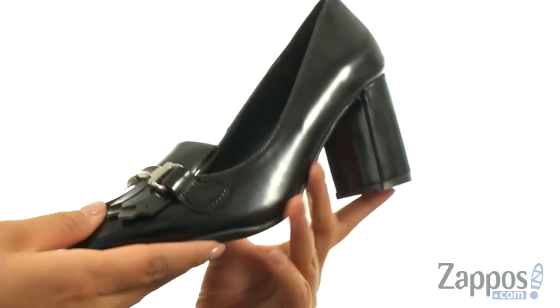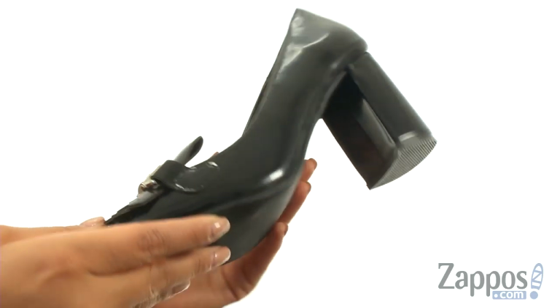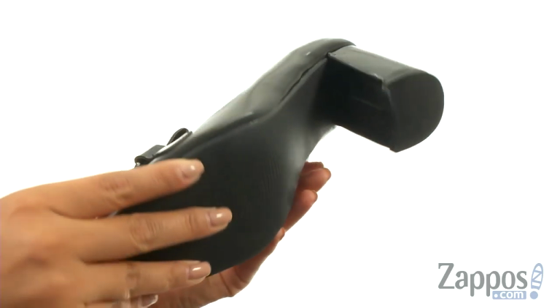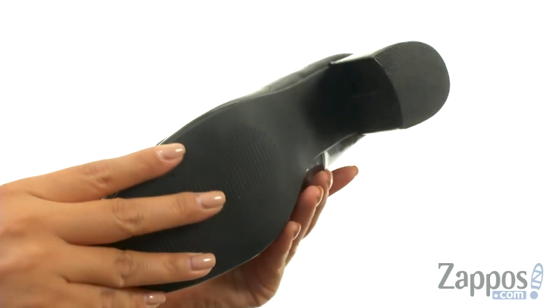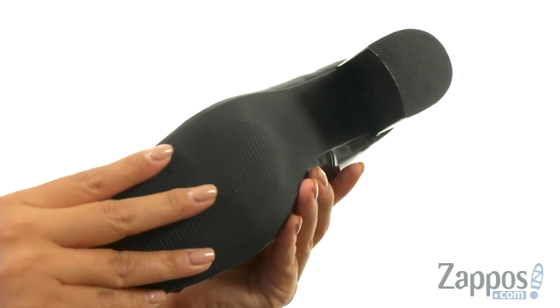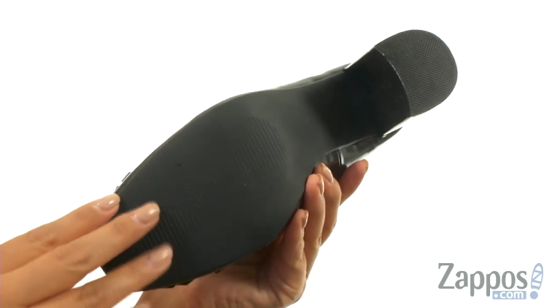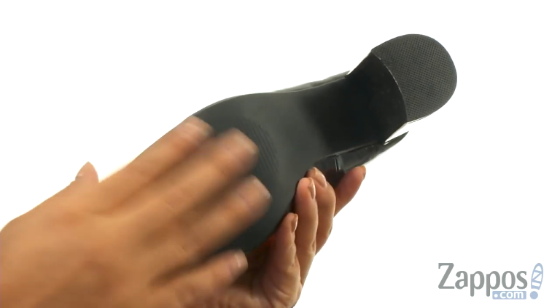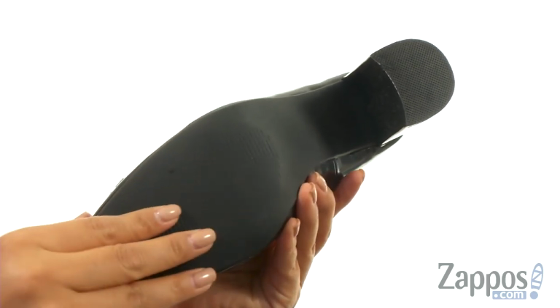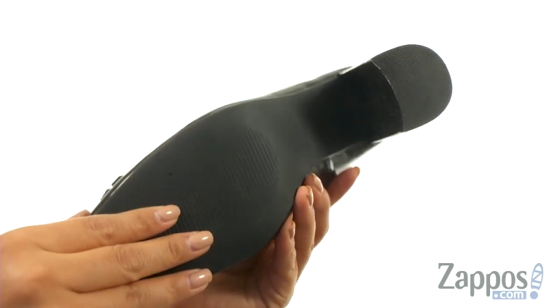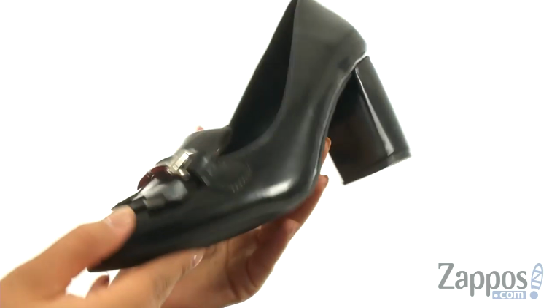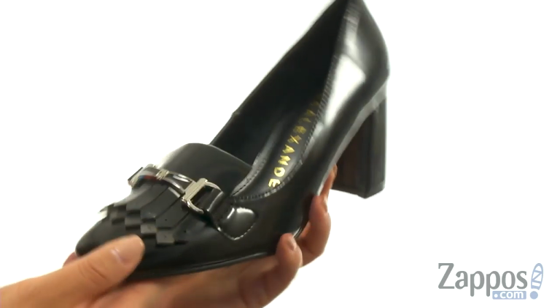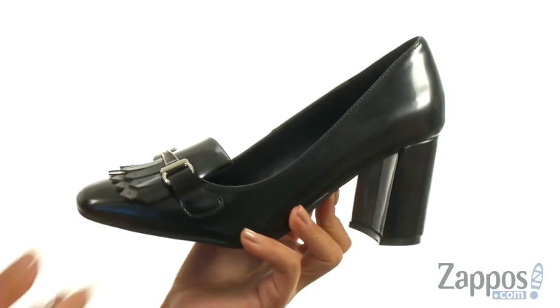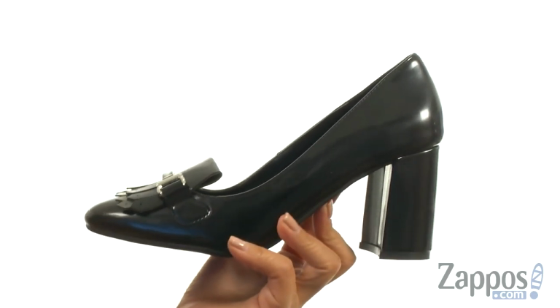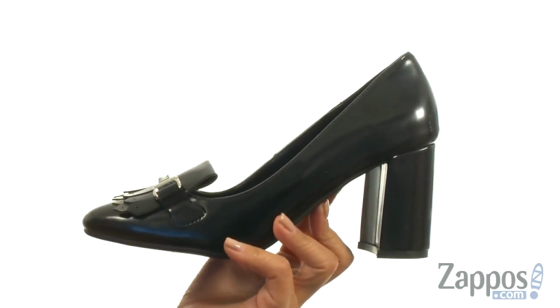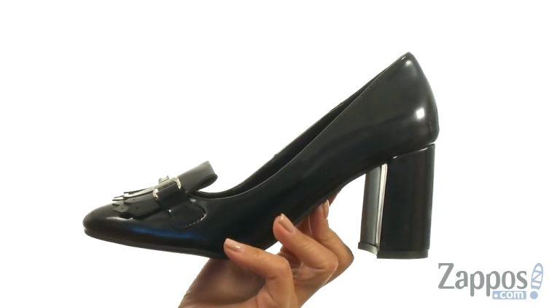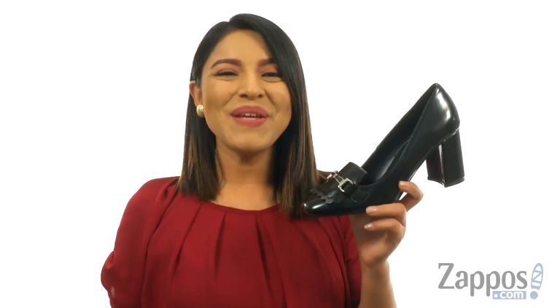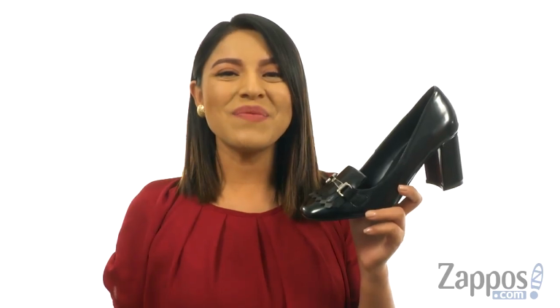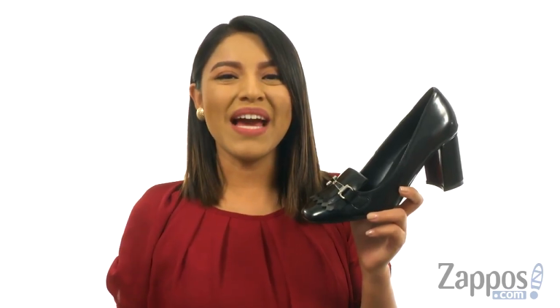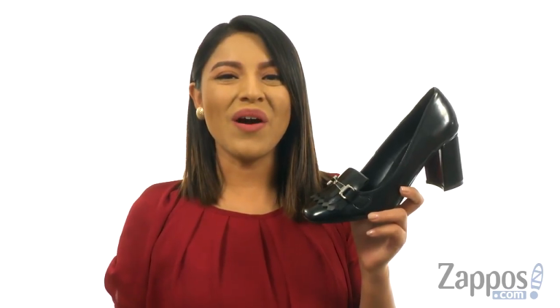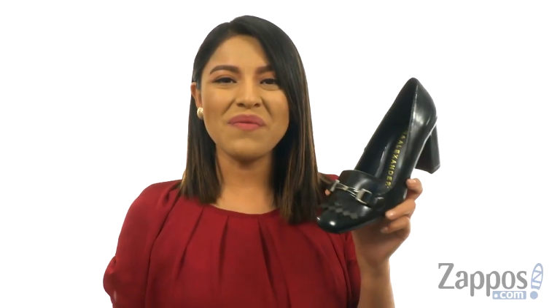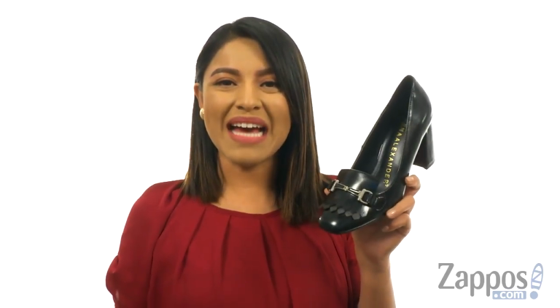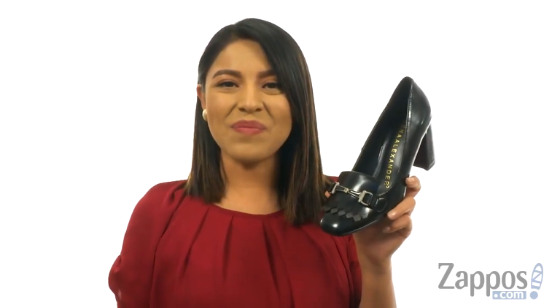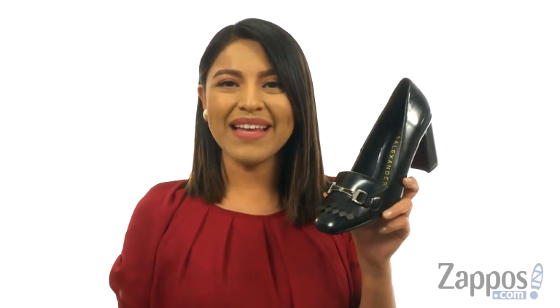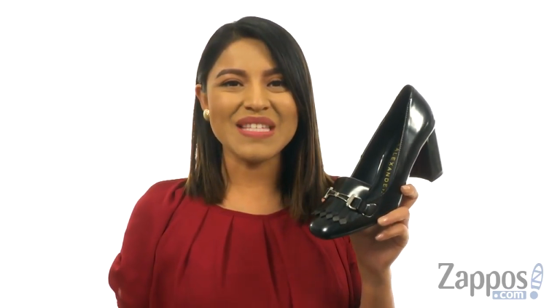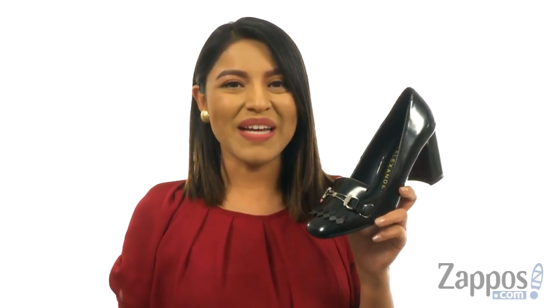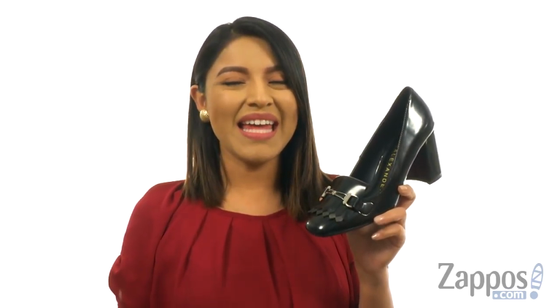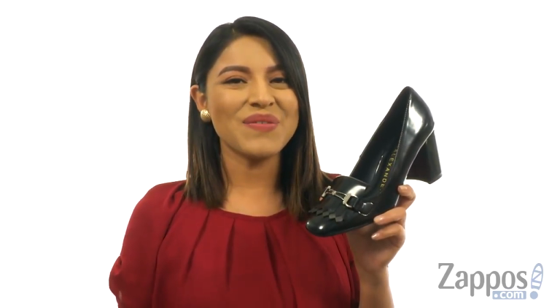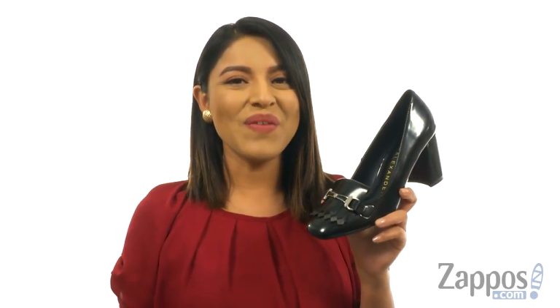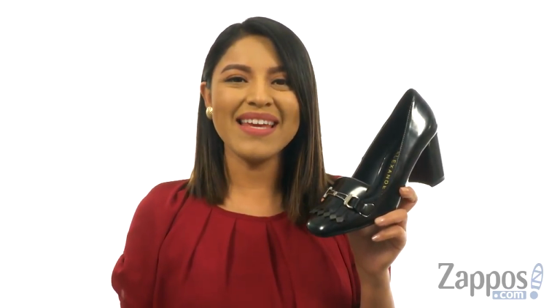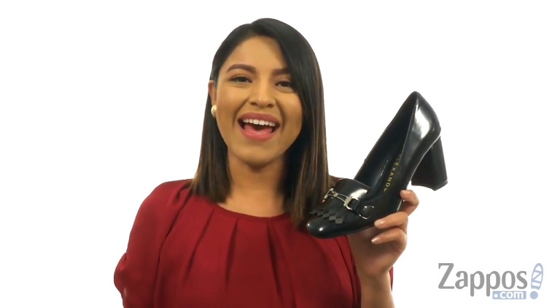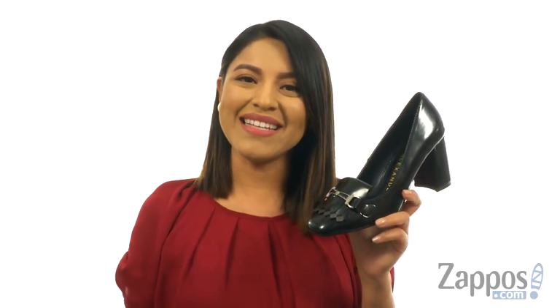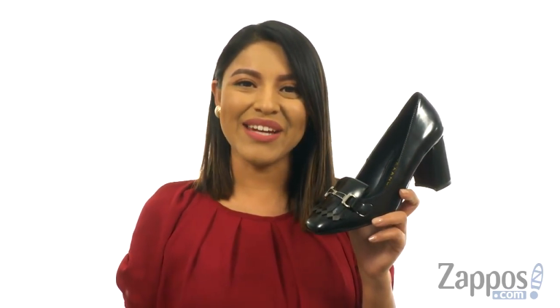At the bottom, there's a durable synthetic outsole. You simply can't go wrong with a fantastic pair like this one, and it's from Athena Alexander.